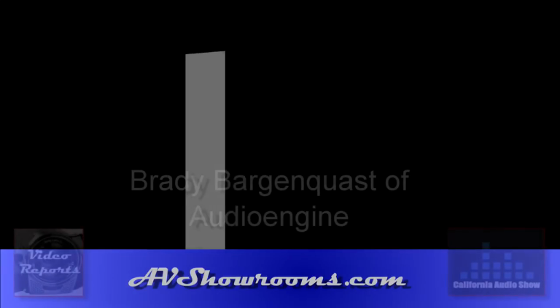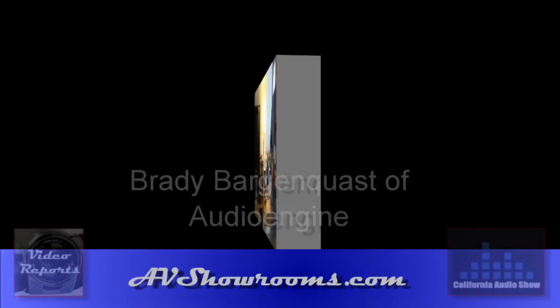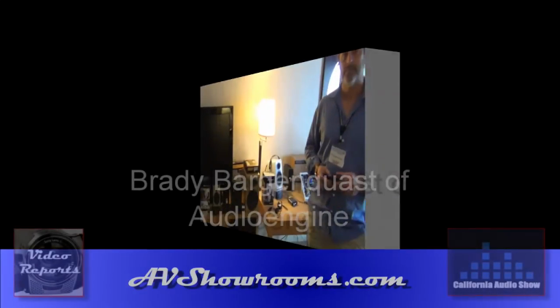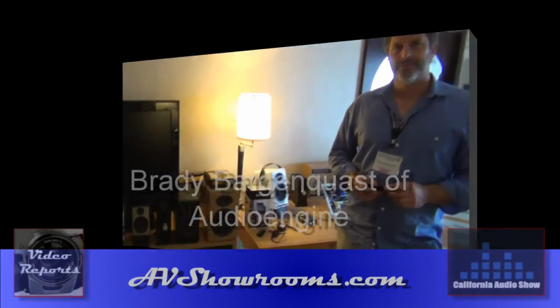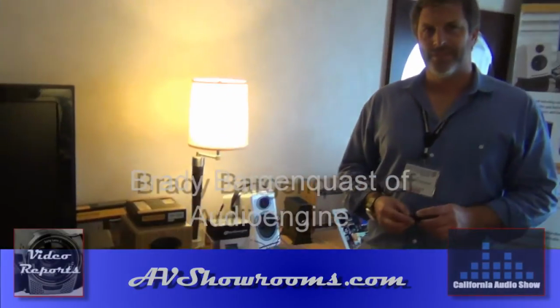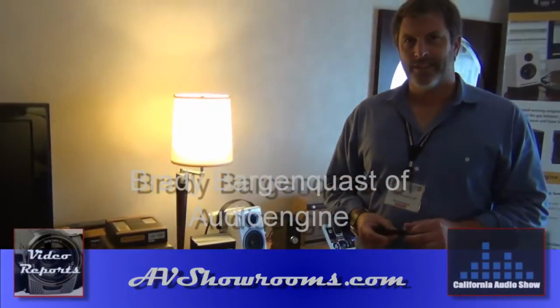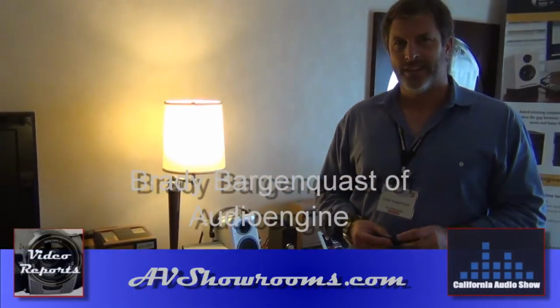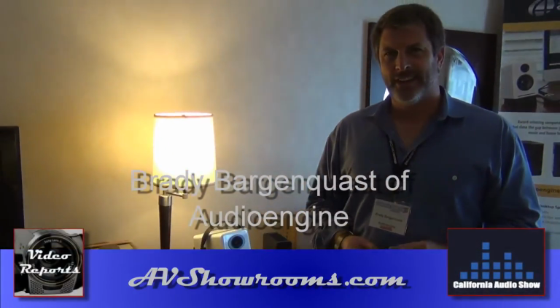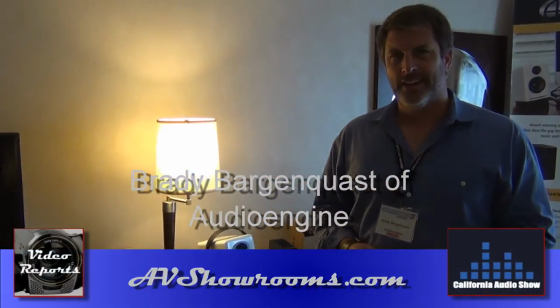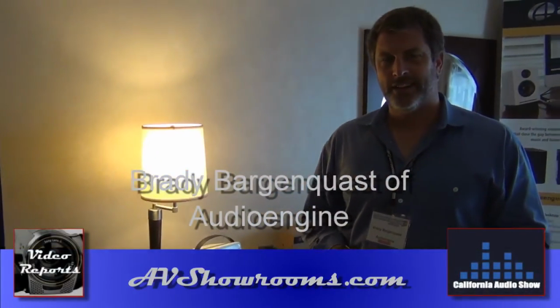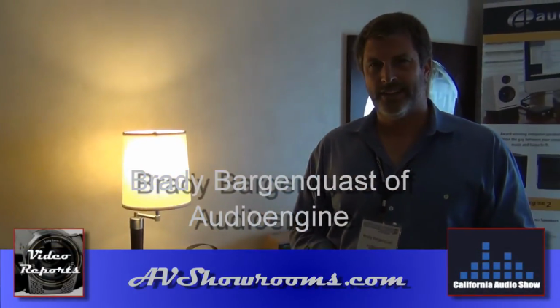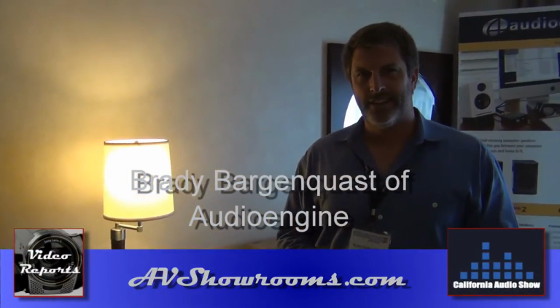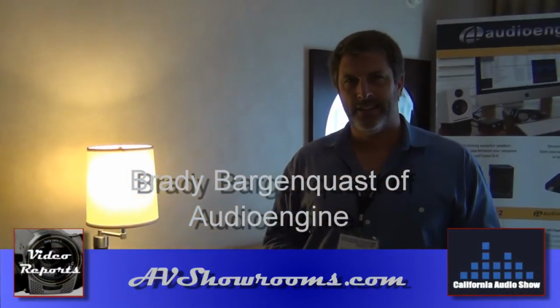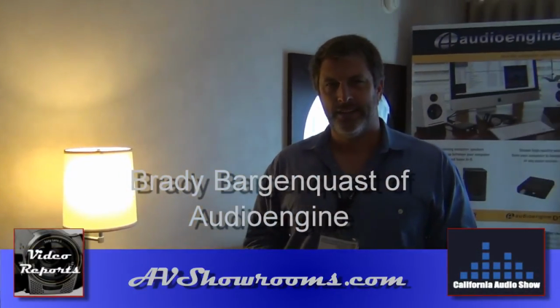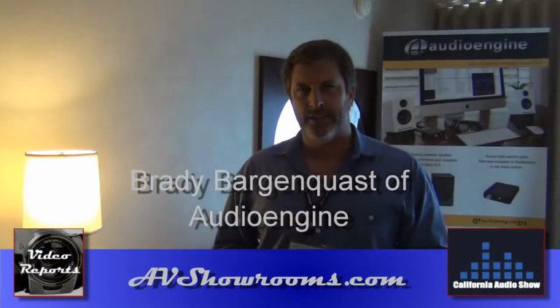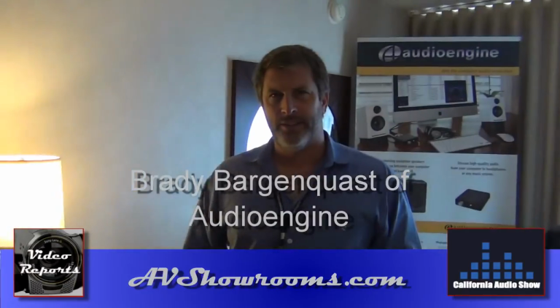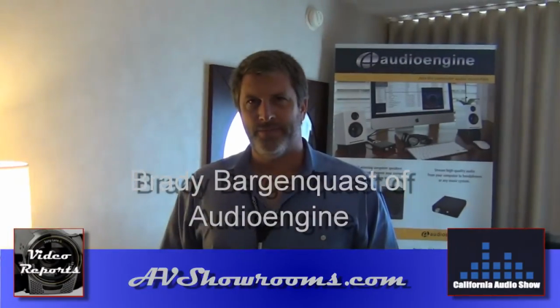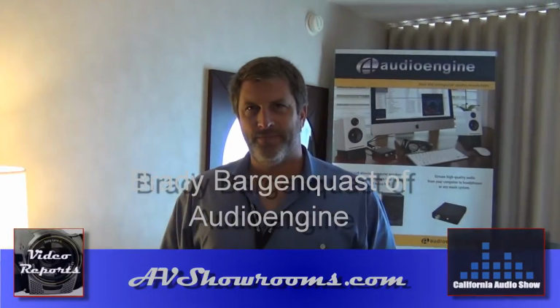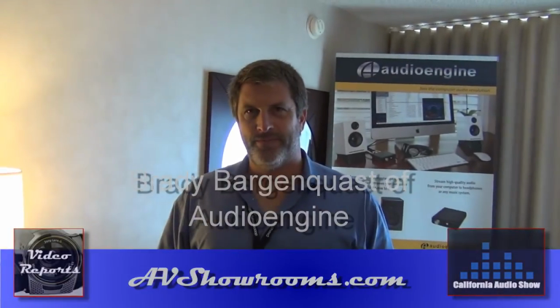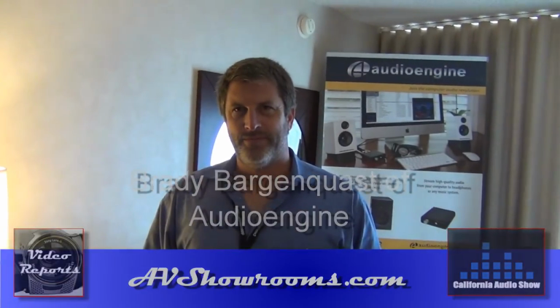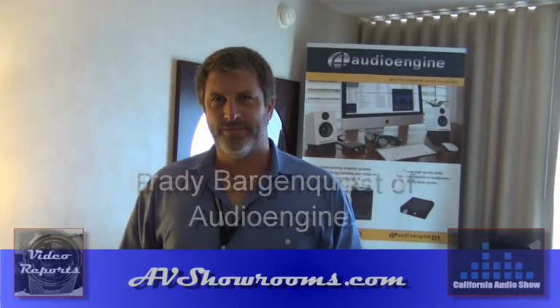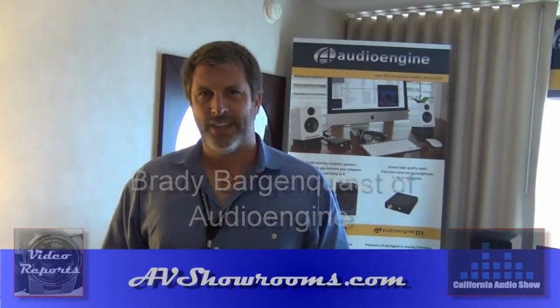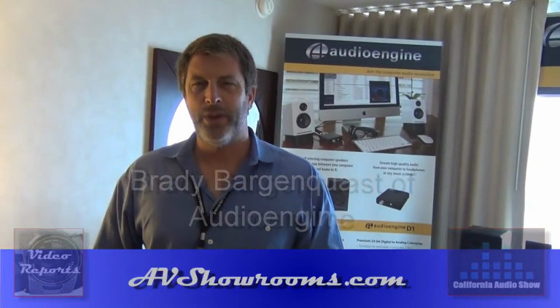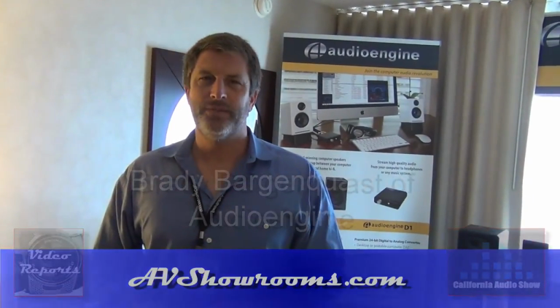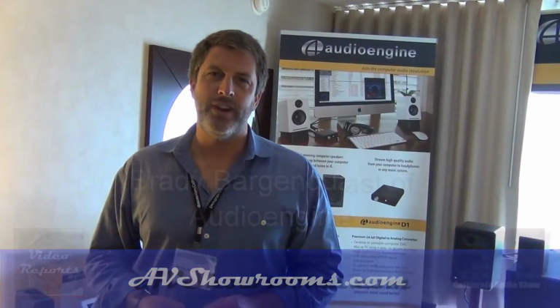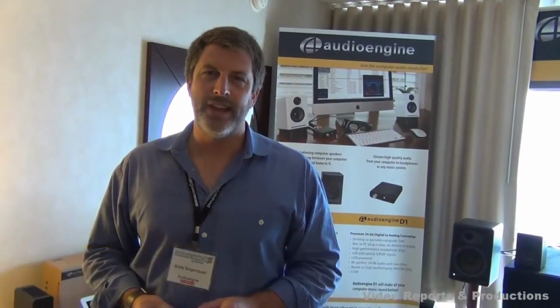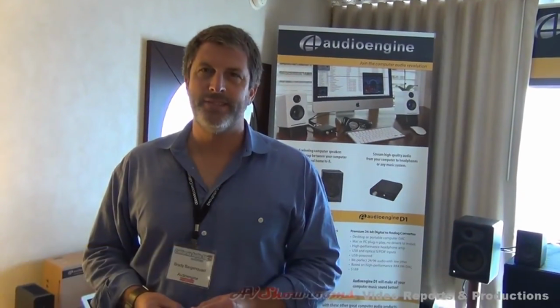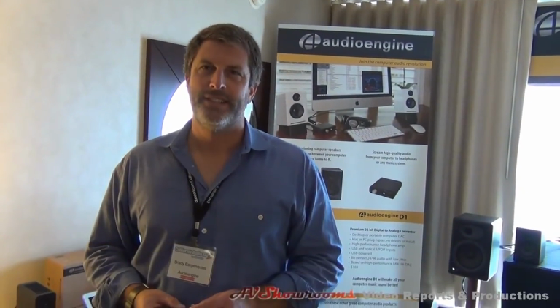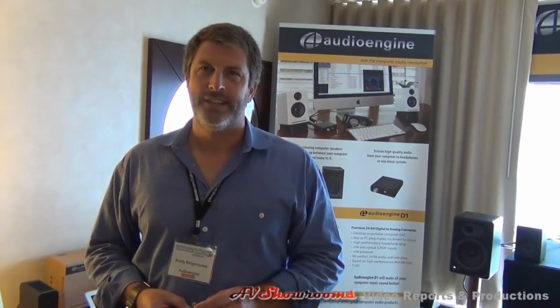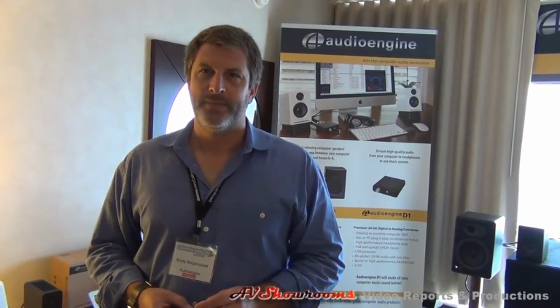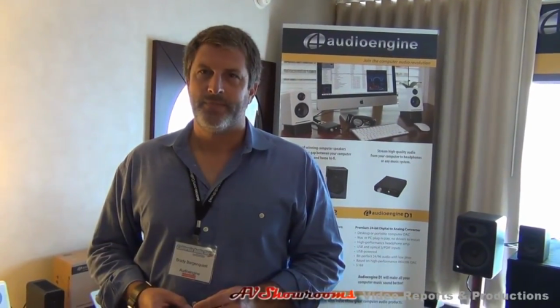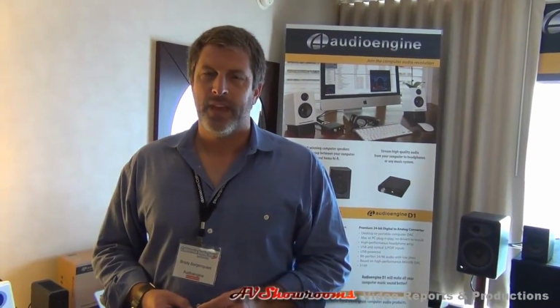That's Peter Berlinger. I'm here in the Audio Engine Room at the California Audio Show with Brady from Audio Engine. Hi Brady, how are you? Hey Peter, I'm fine, thanks. Great, tell us about what you have at the show this year.